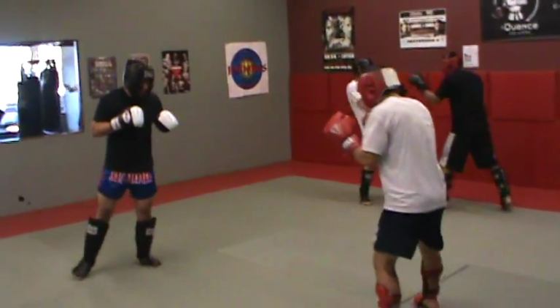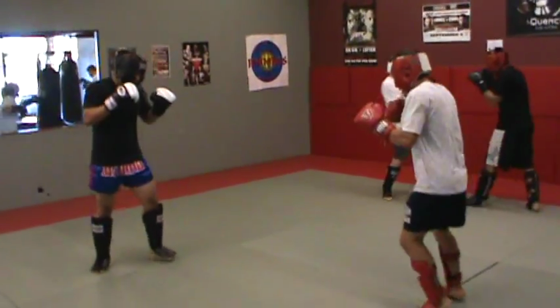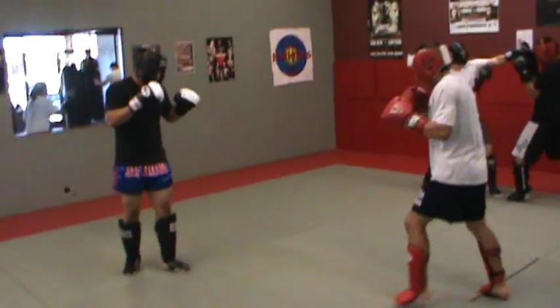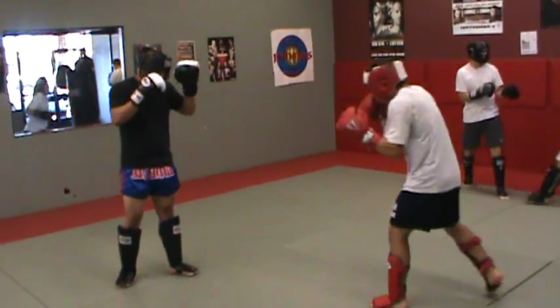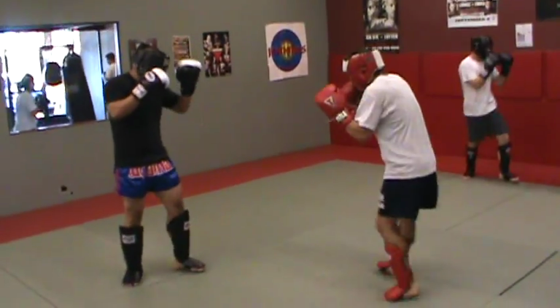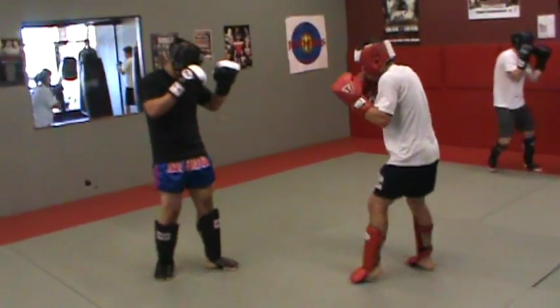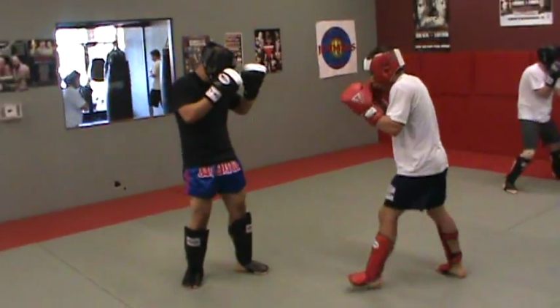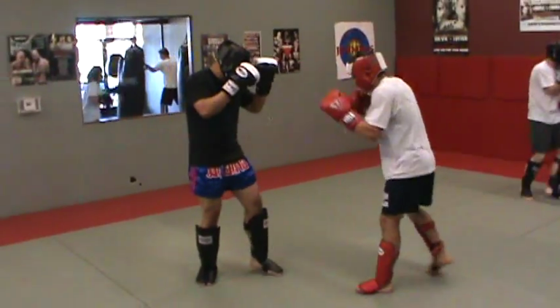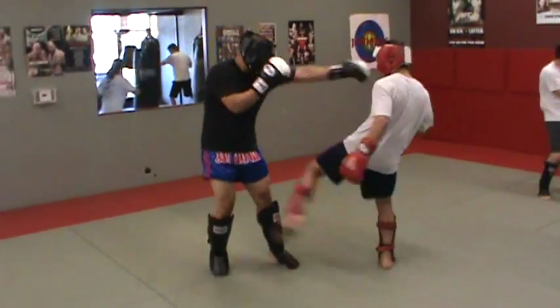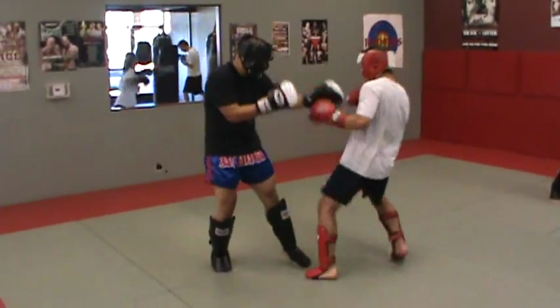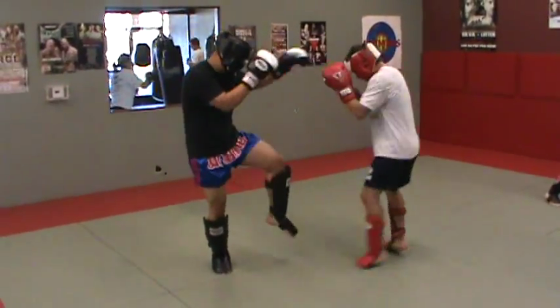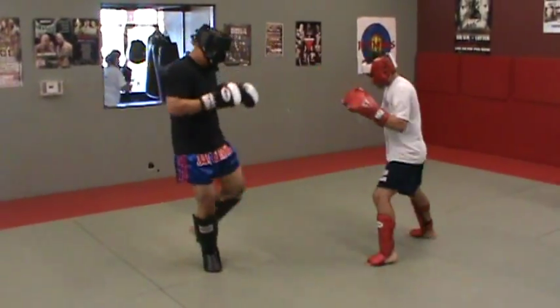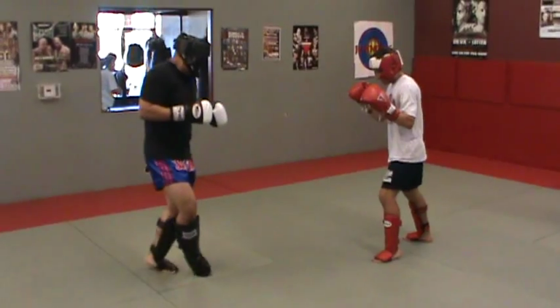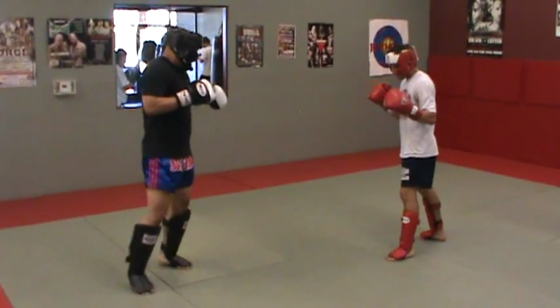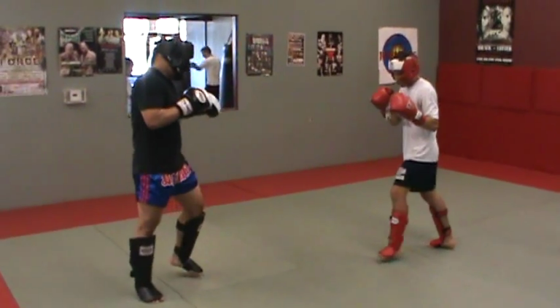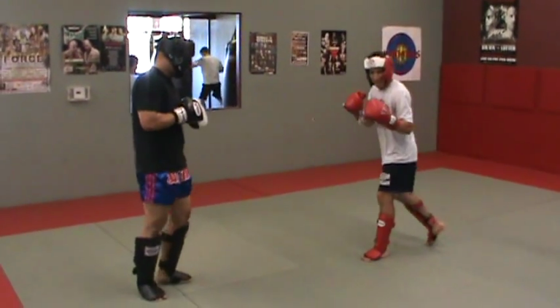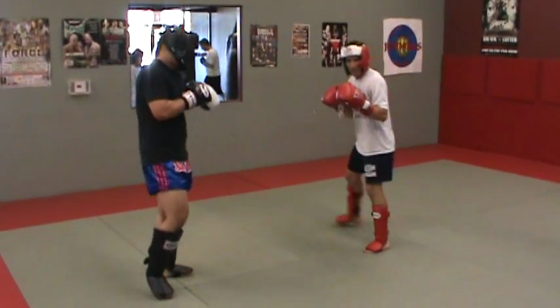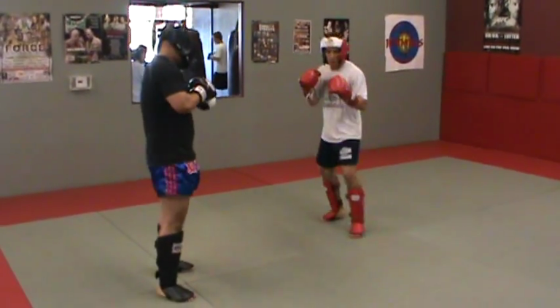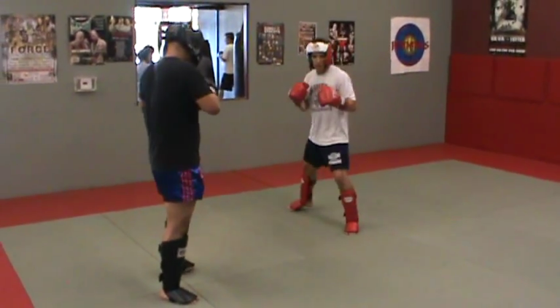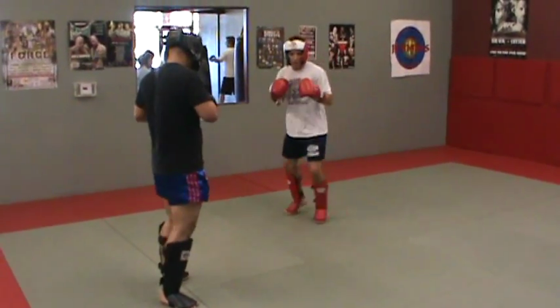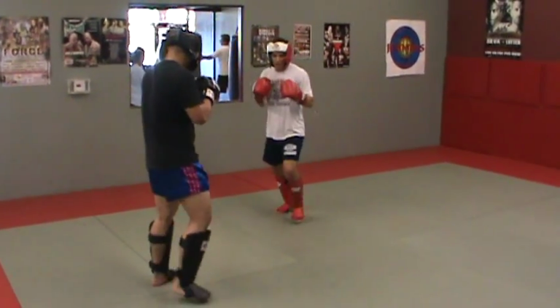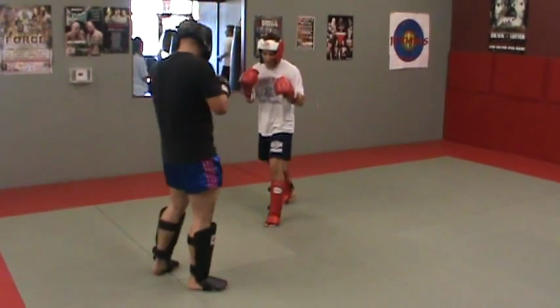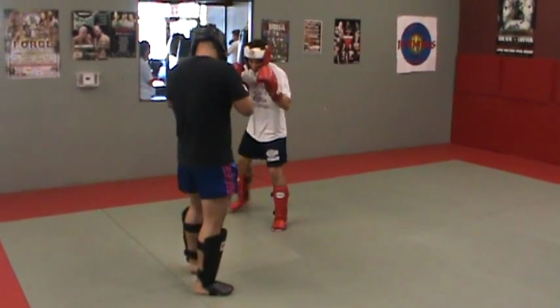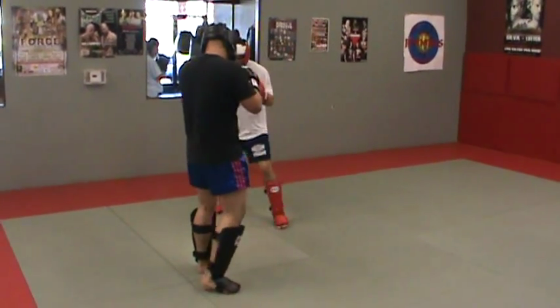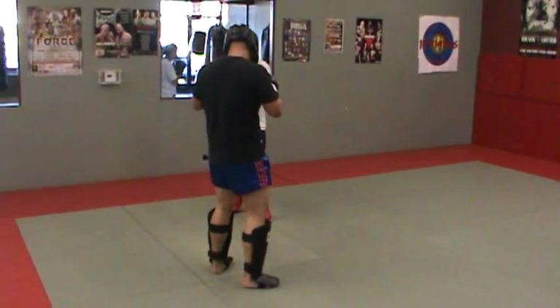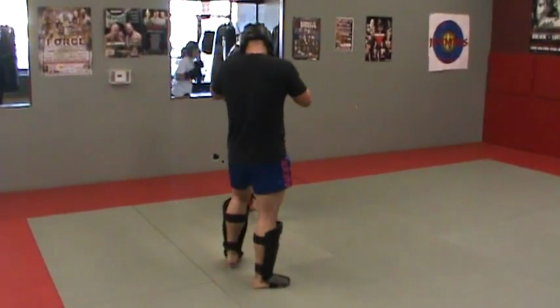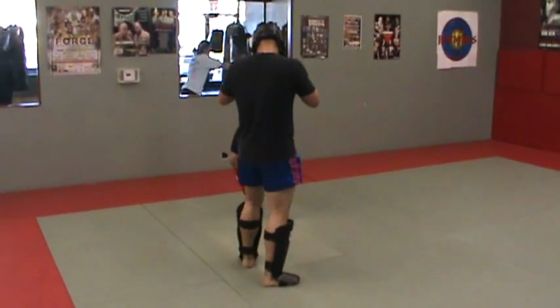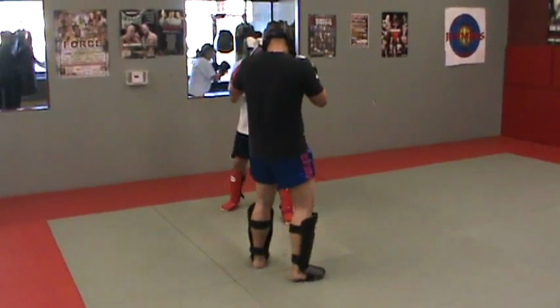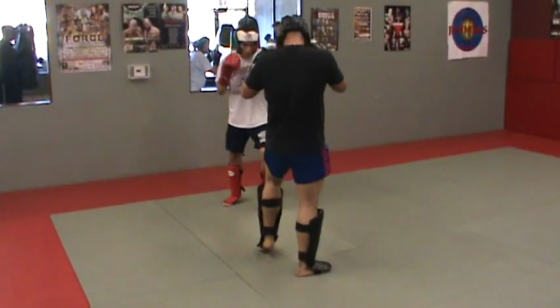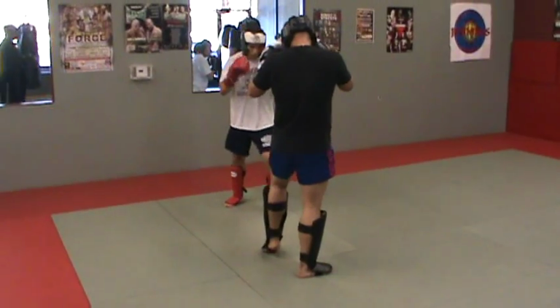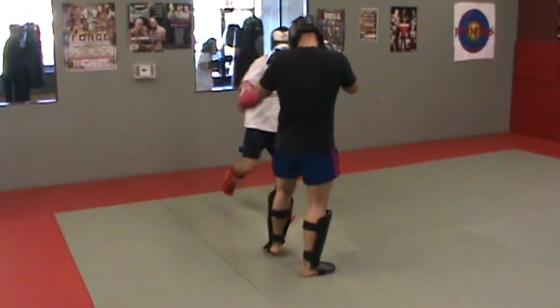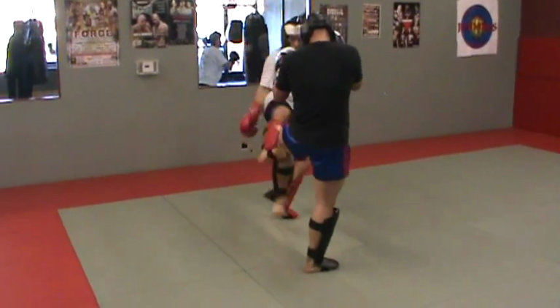Kick the legs underneath. If you see your partner playing around with one leg and lifting it up a lot, avoid that leg. Go around it. Kick underneath. Kick the back leg.